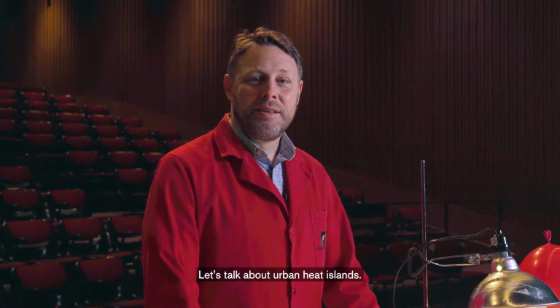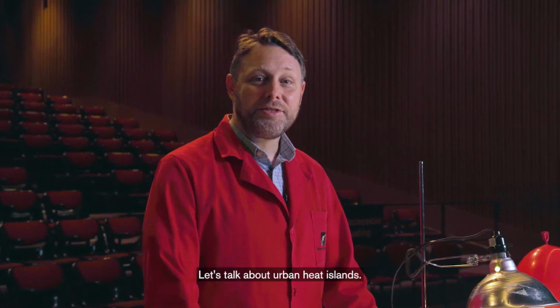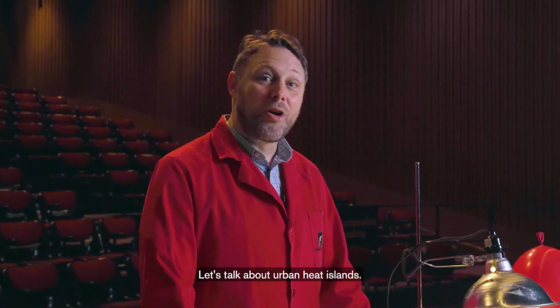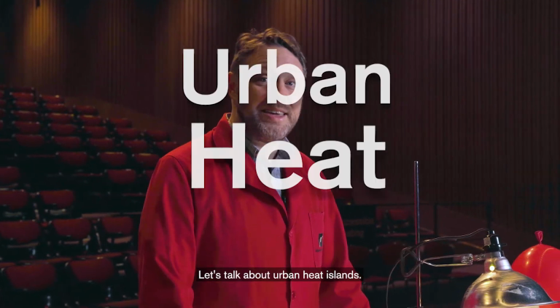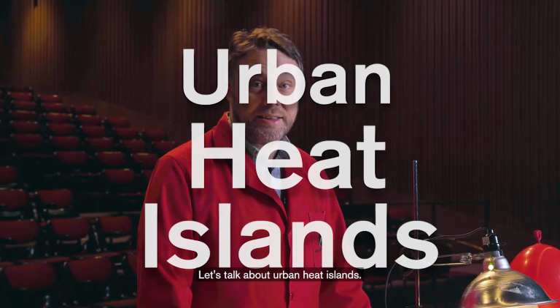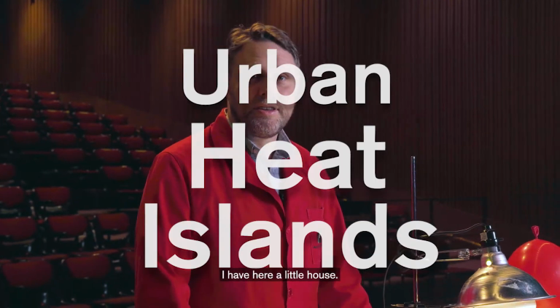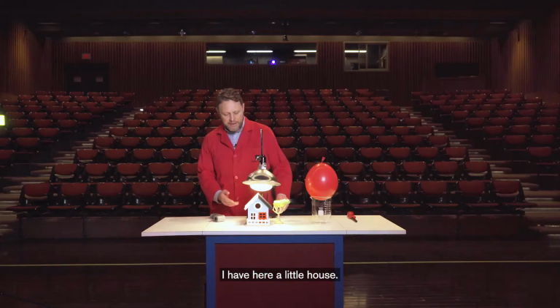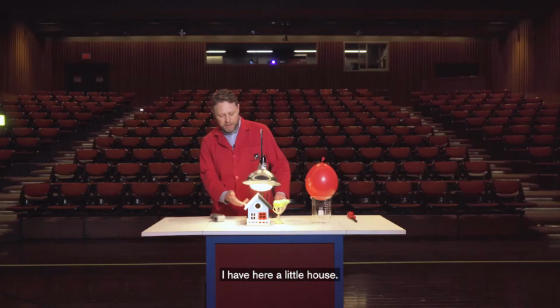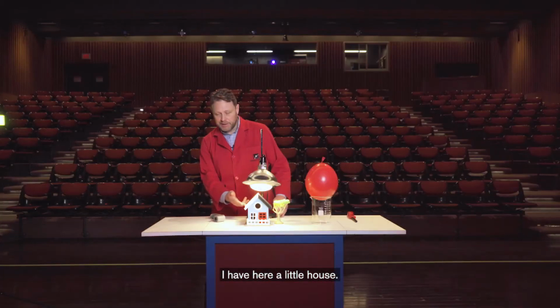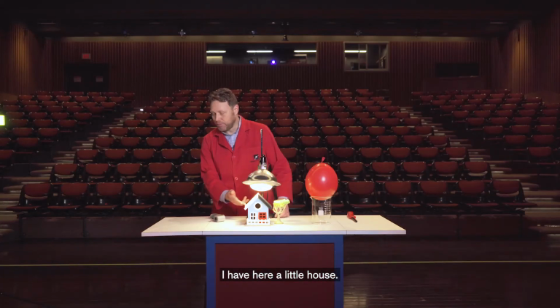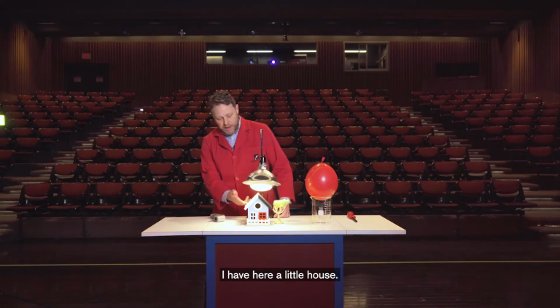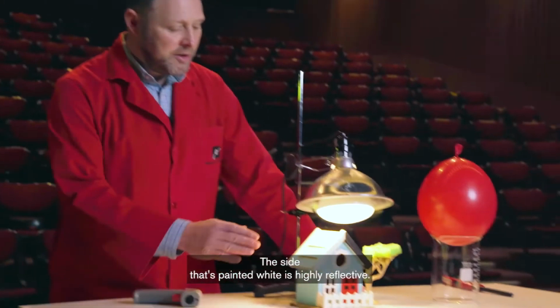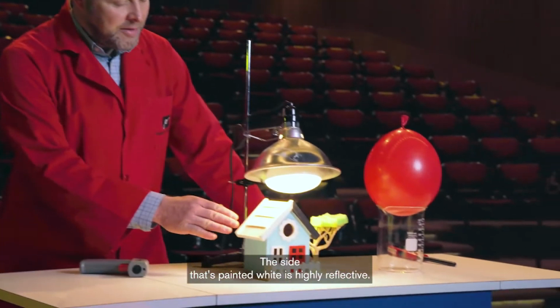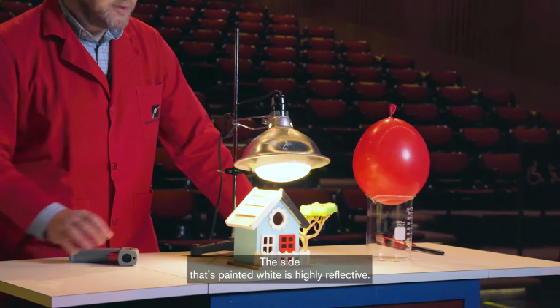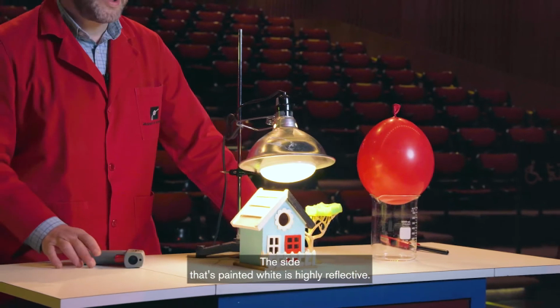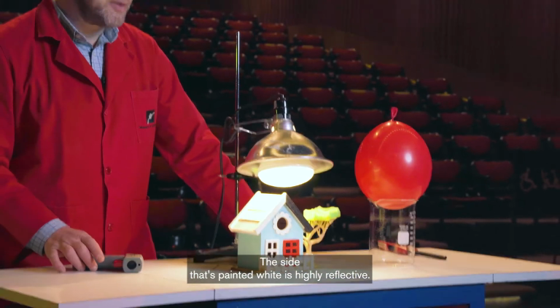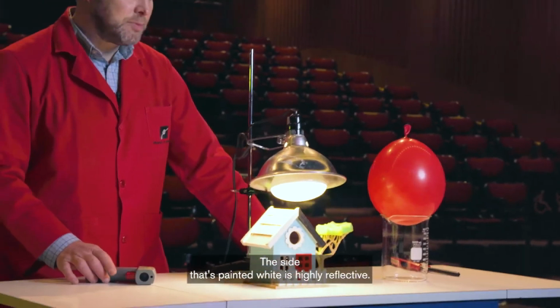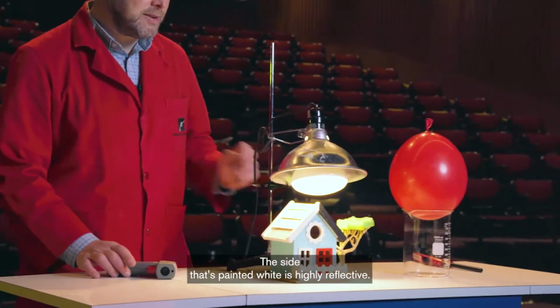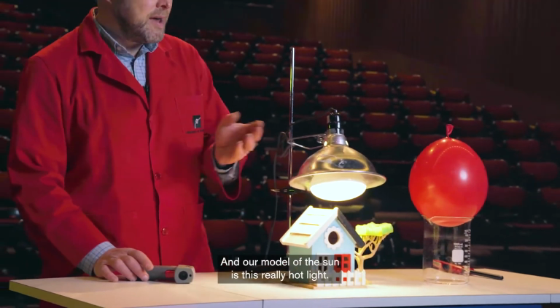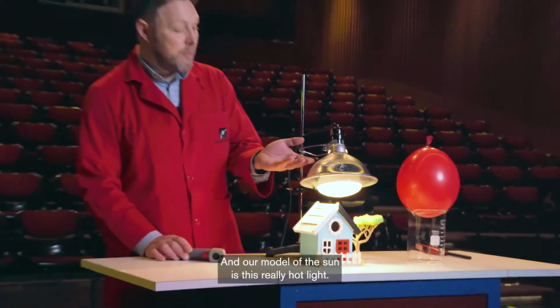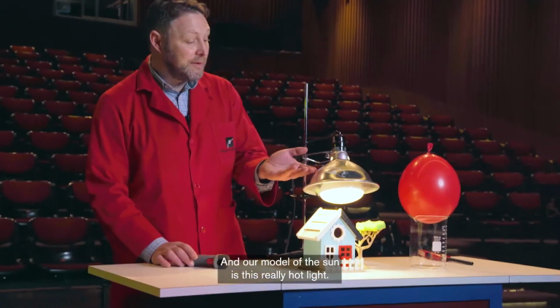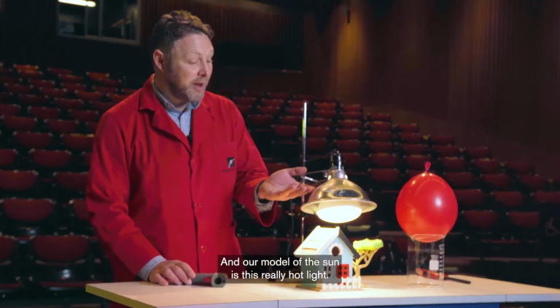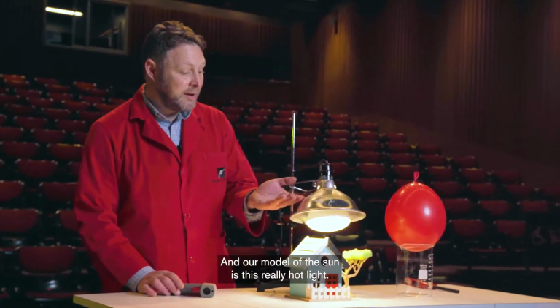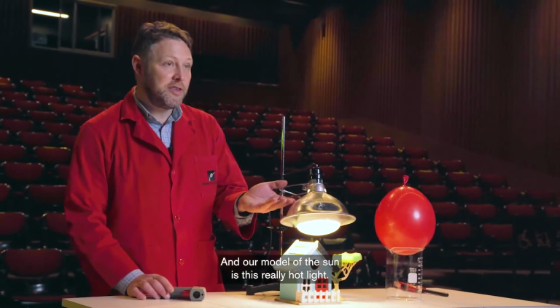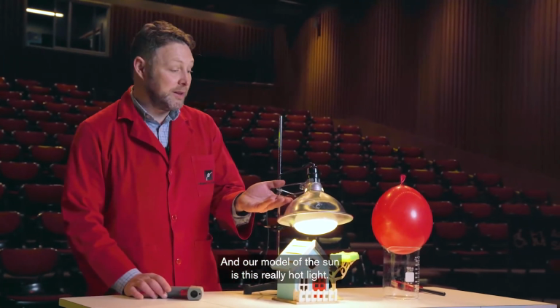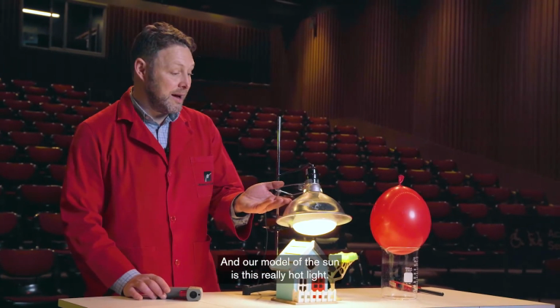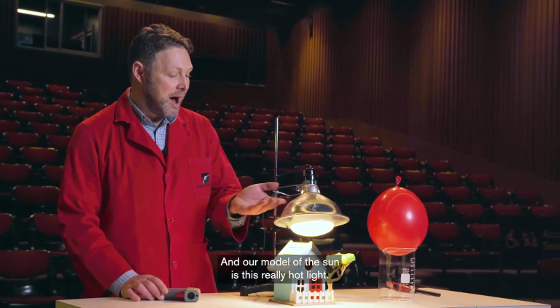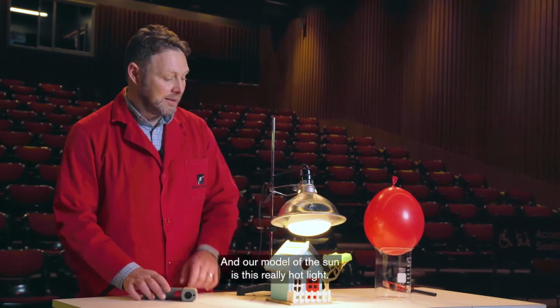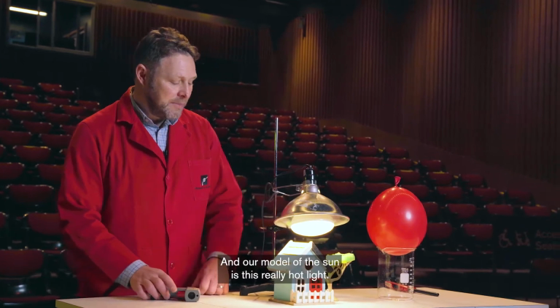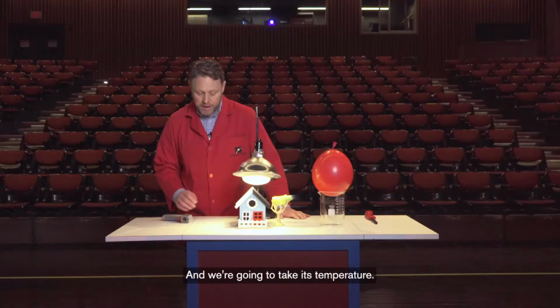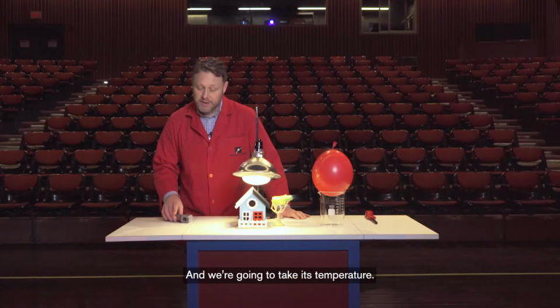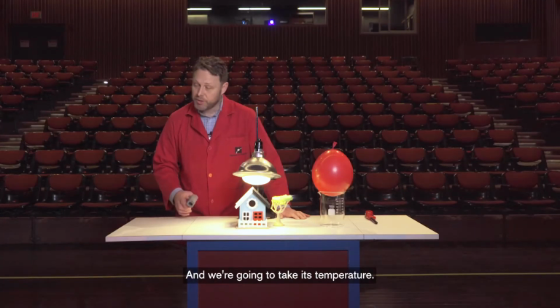Let's talk about urban heat islands. I have here a little house. The side that's painted white is highly reflective, and our model of the Sun is this really hot light, and we're going to take its temperature.